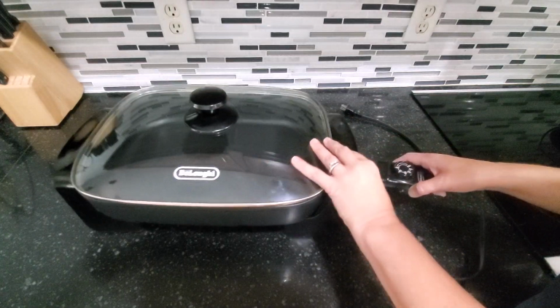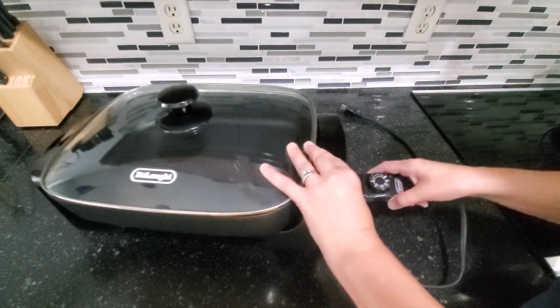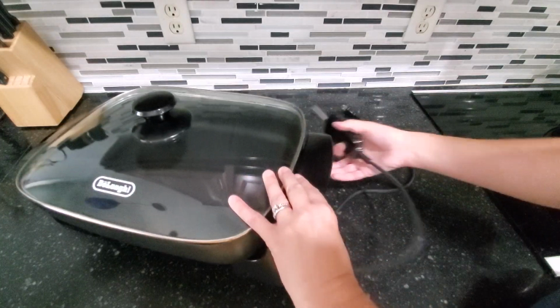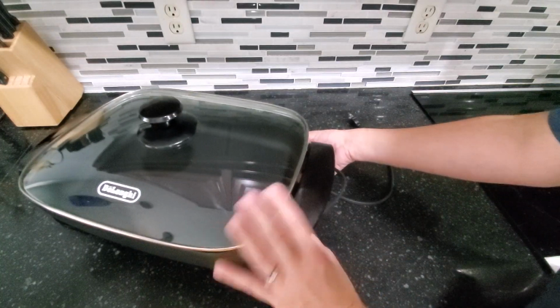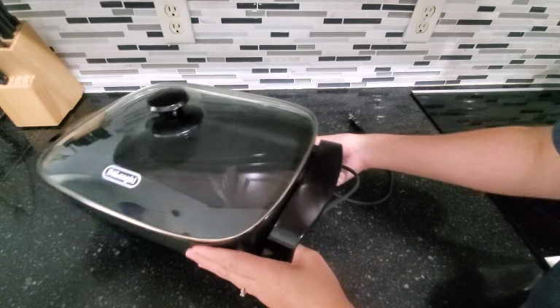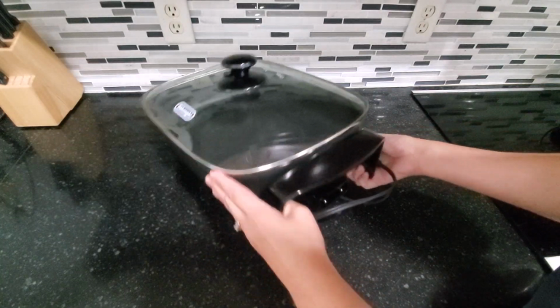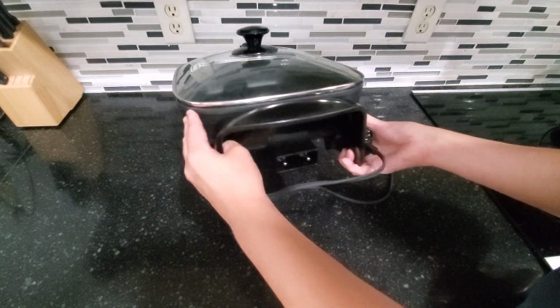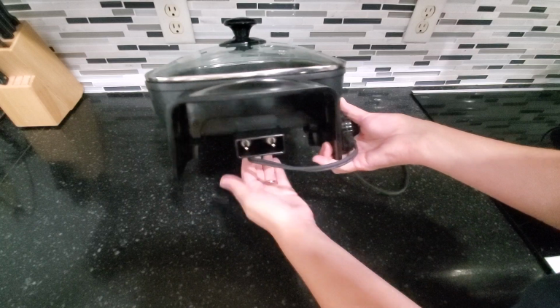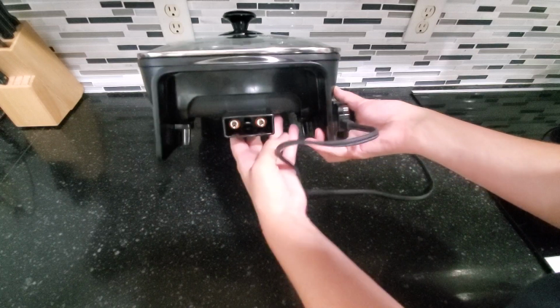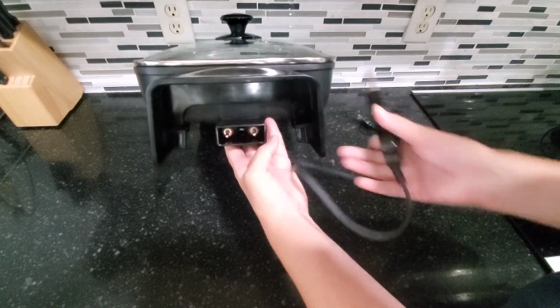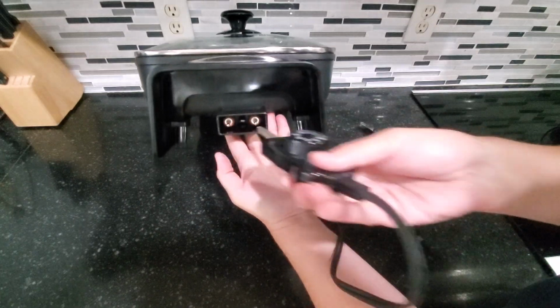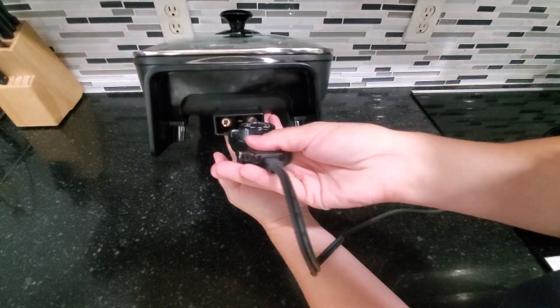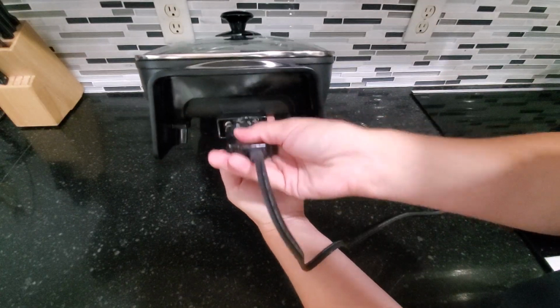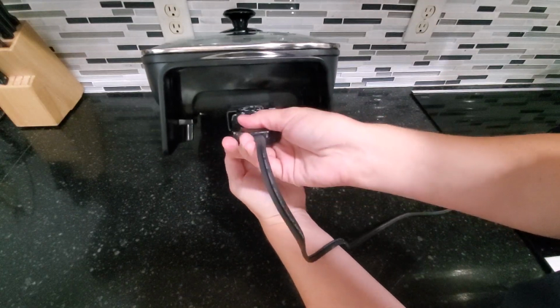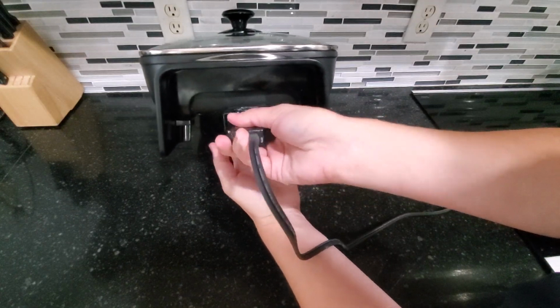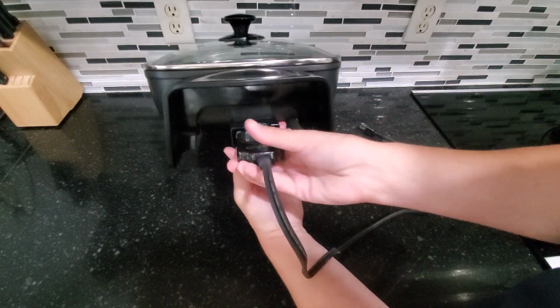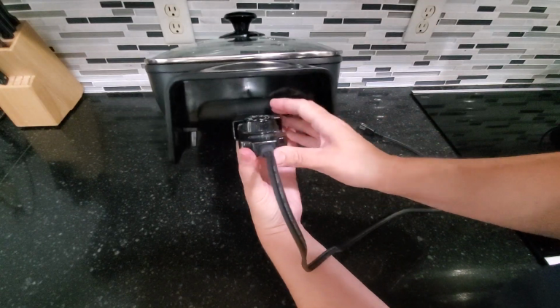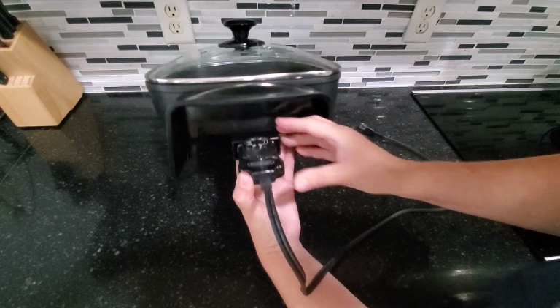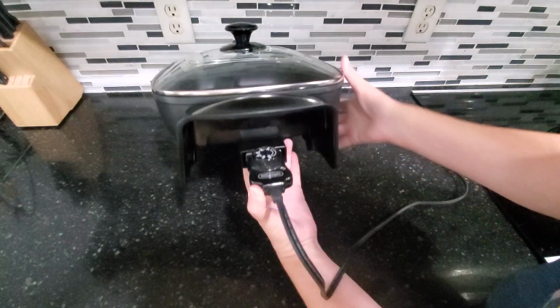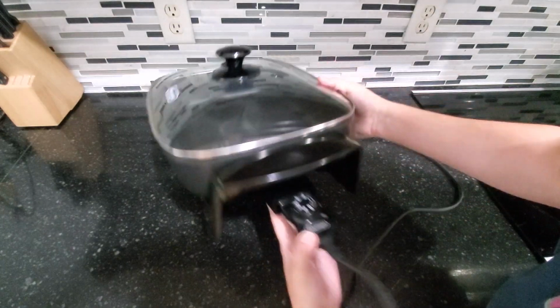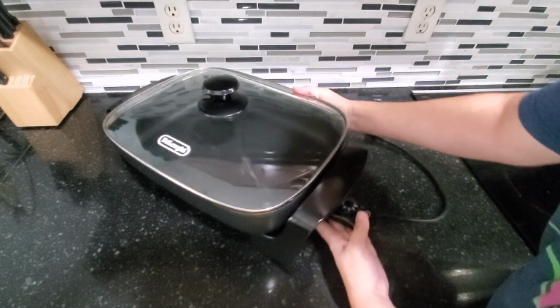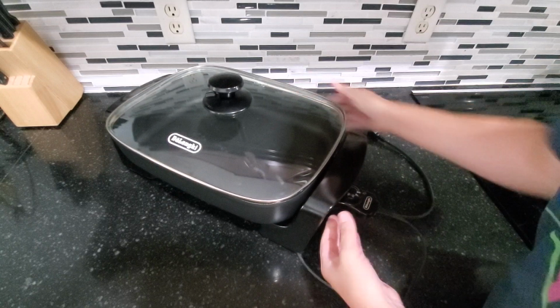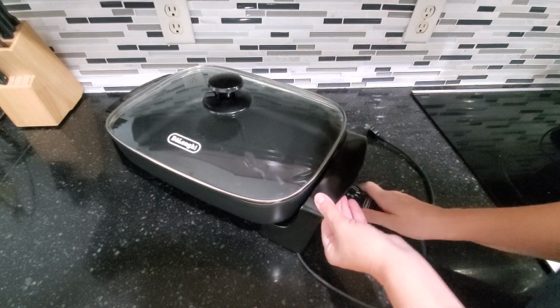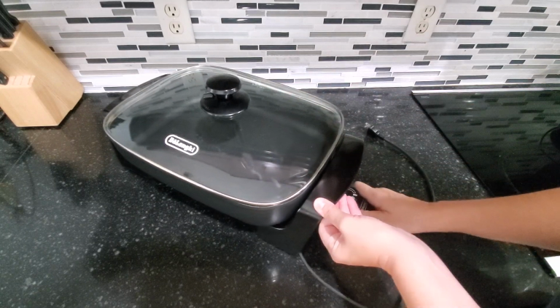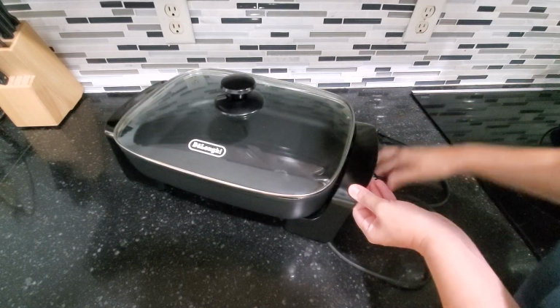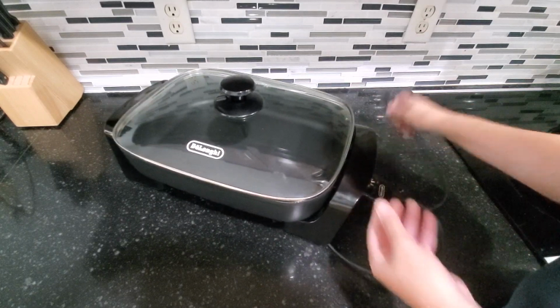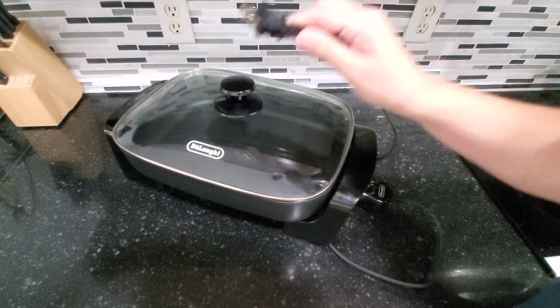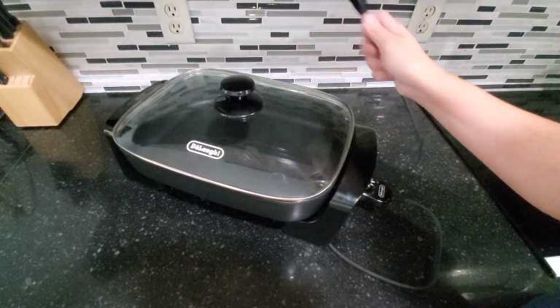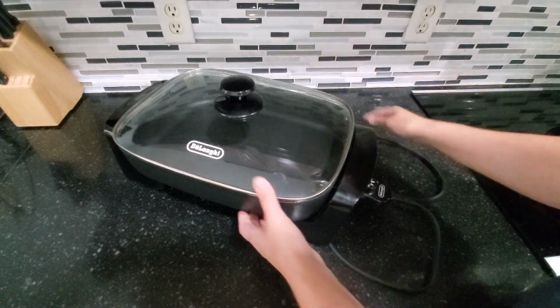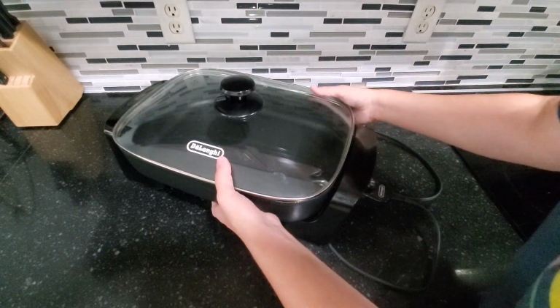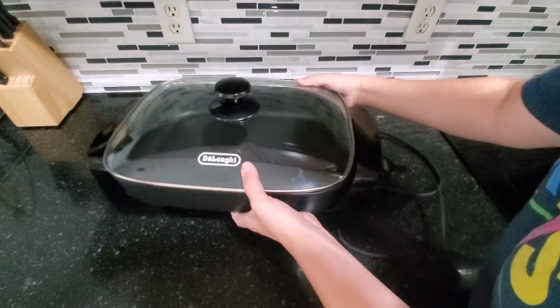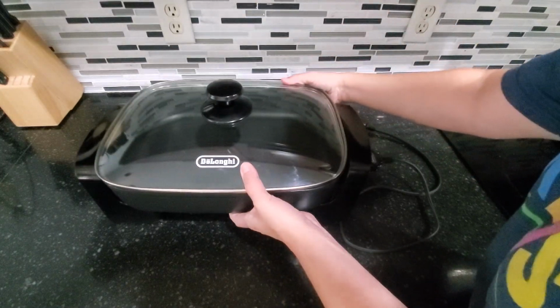You simply plug this in right here — there we go — and then you would plug this into the outlet. Then you would set your temperature and you can begin cooking.